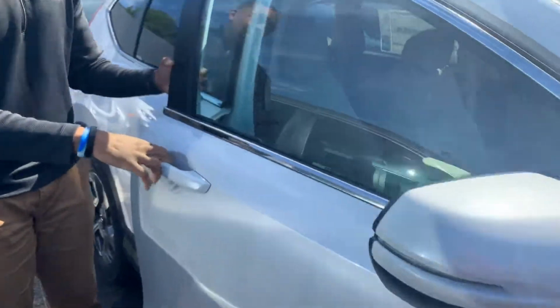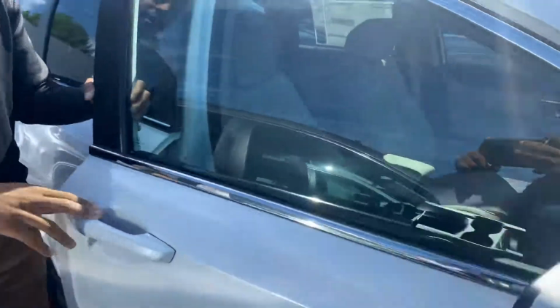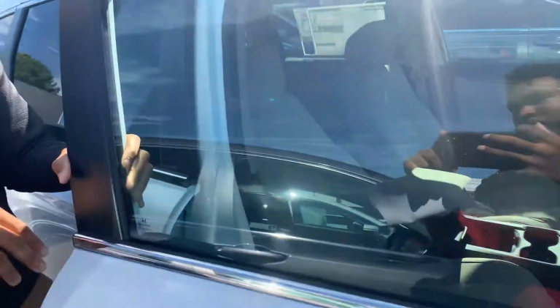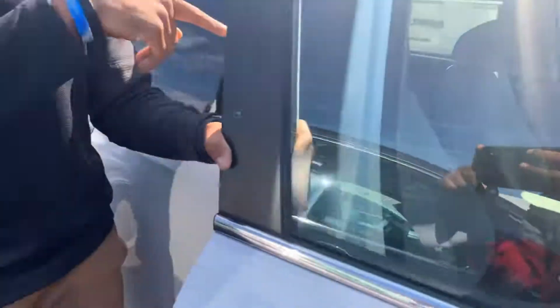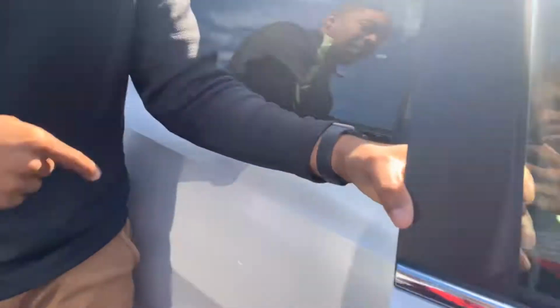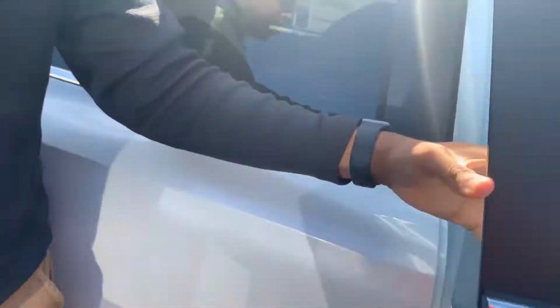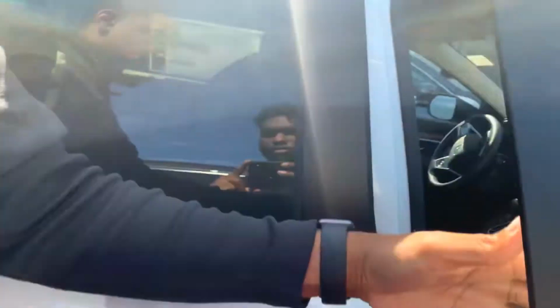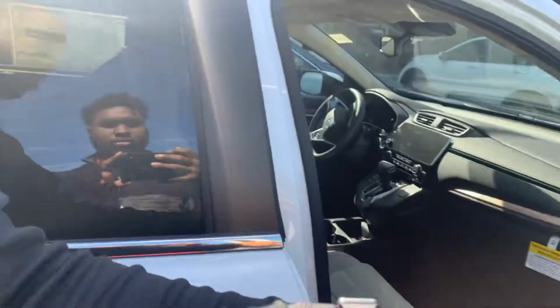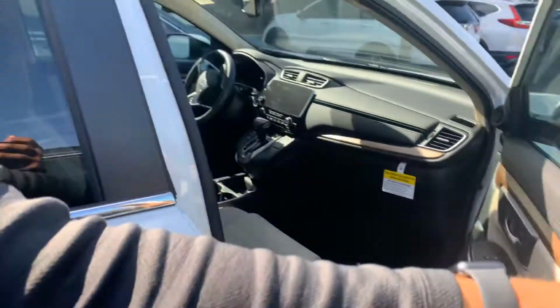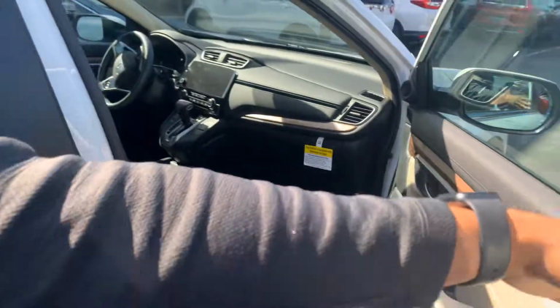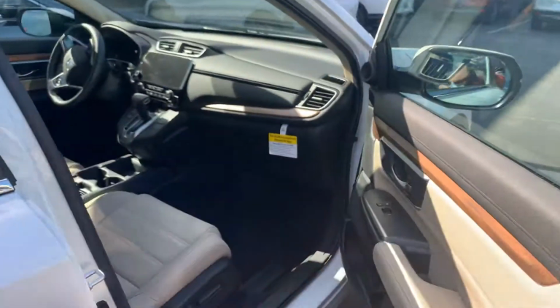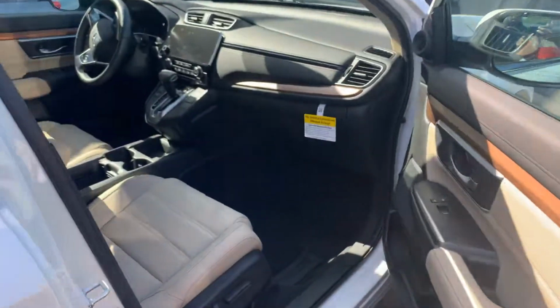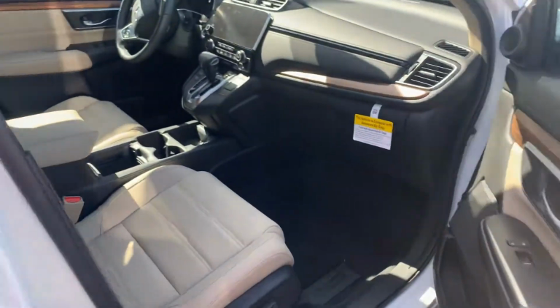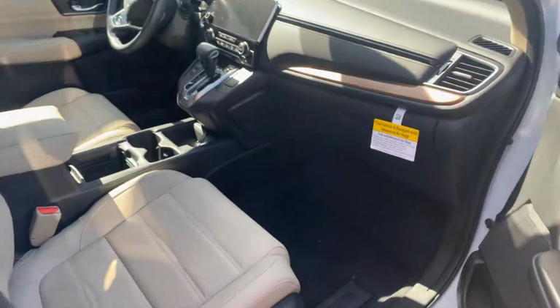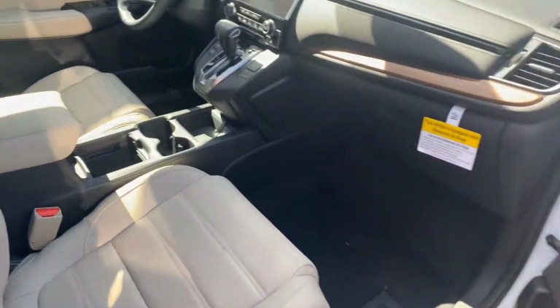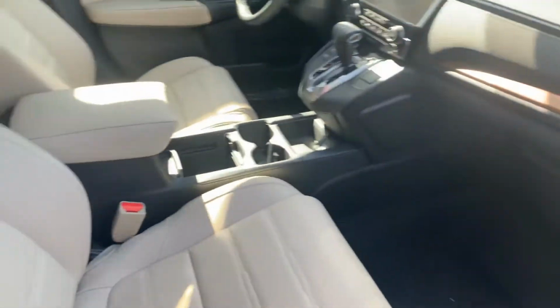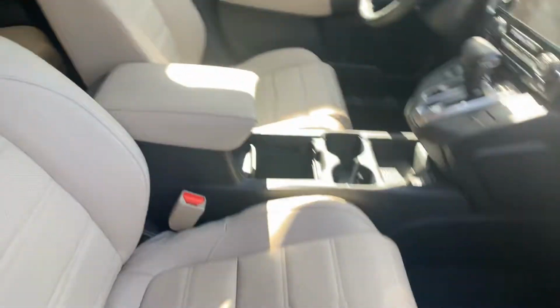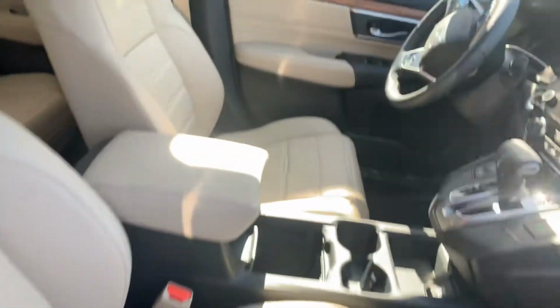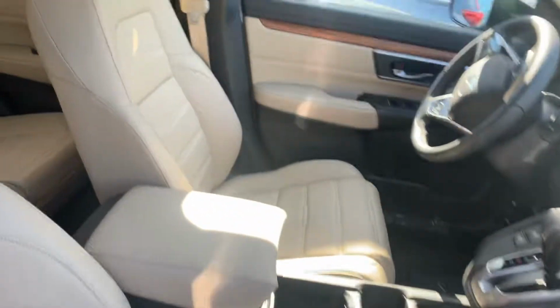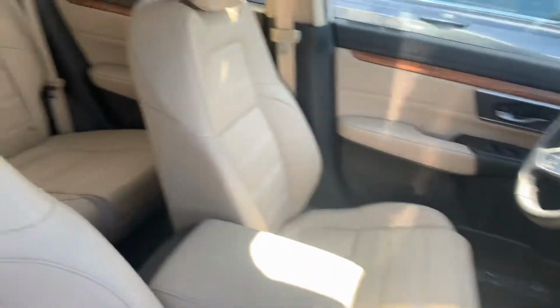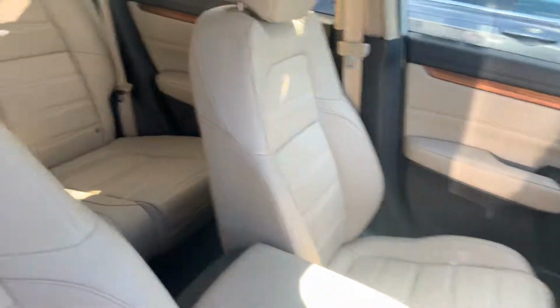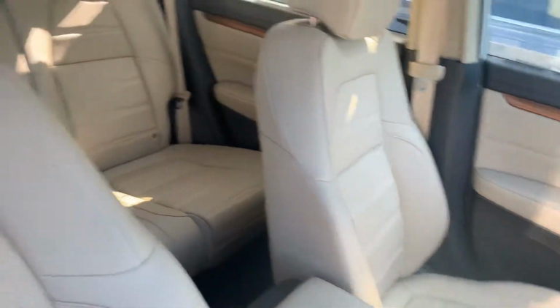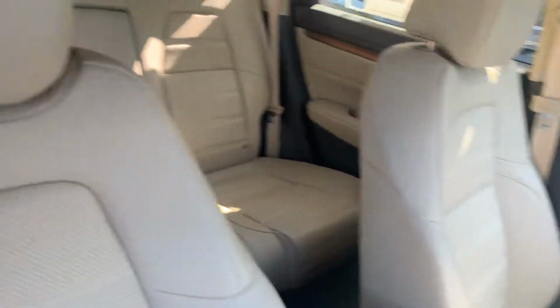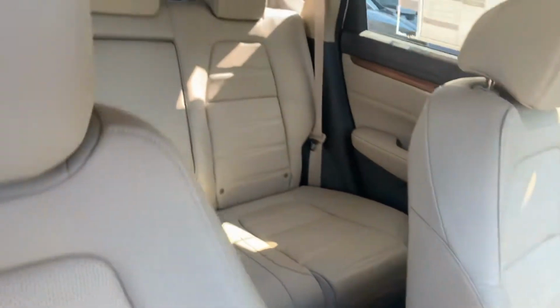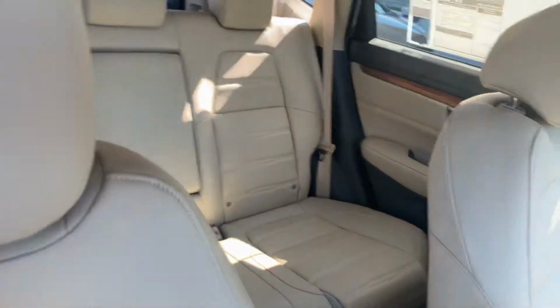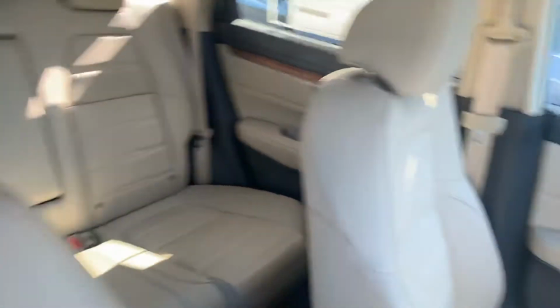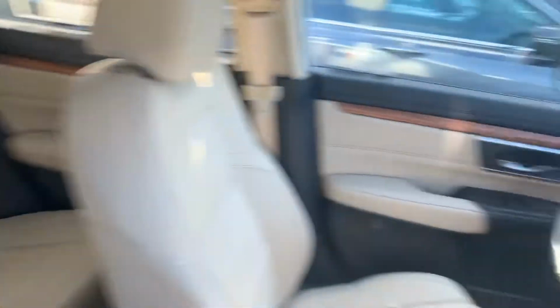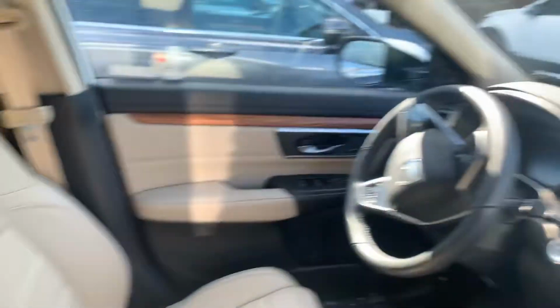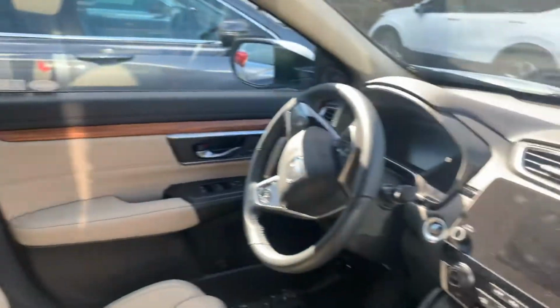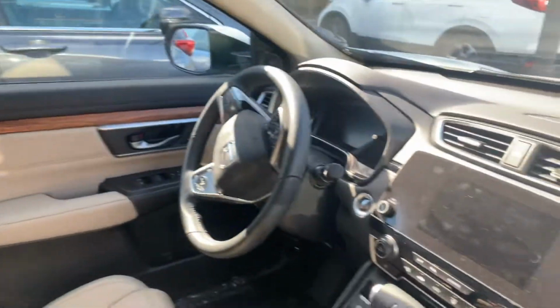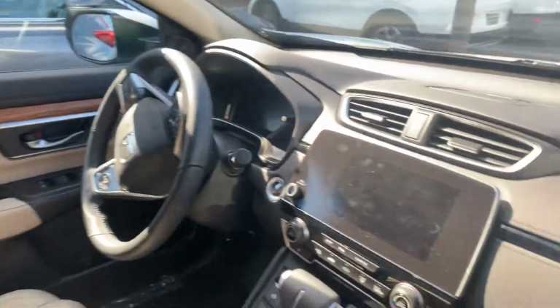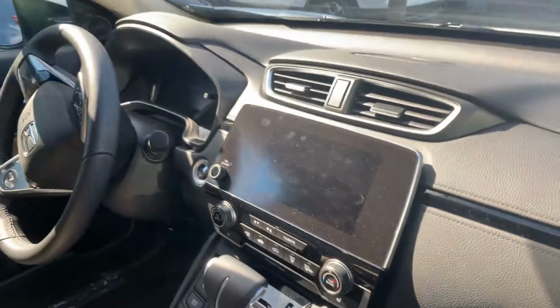You're going to have your beige interior as well. You're going to have your leather seats, power seating on both sides, heated front seats. You're going to have your Apple CarPlay and your Android Auto.